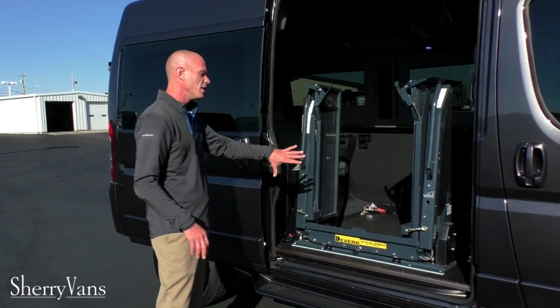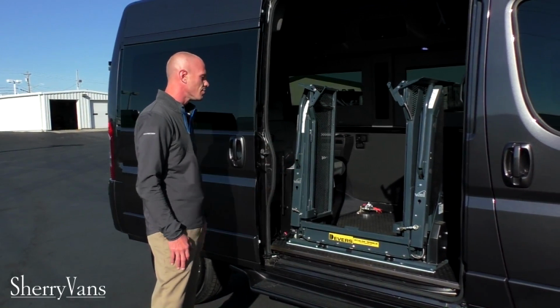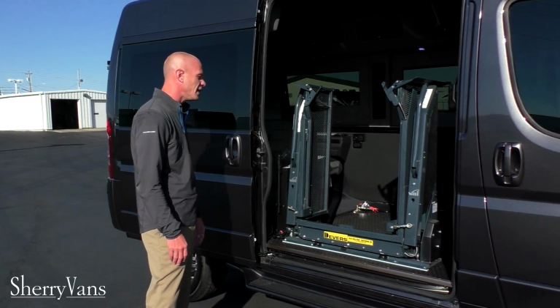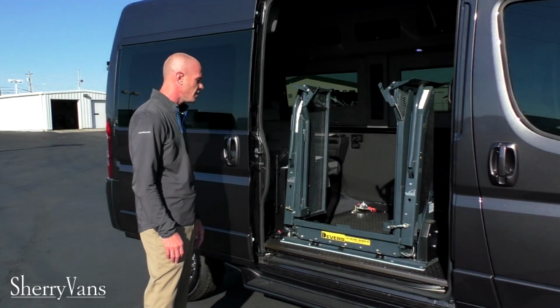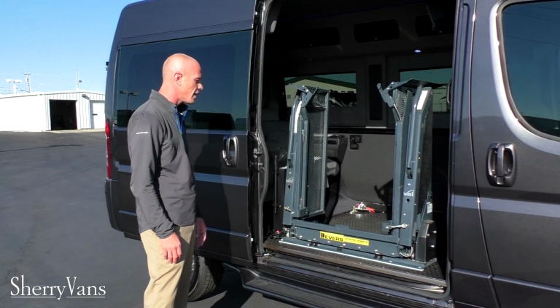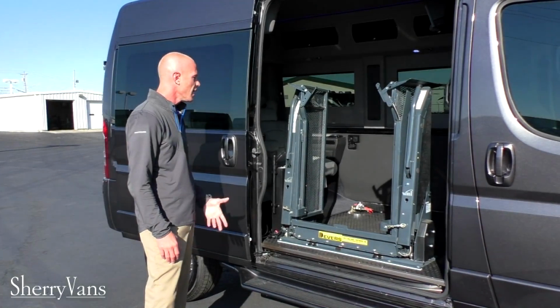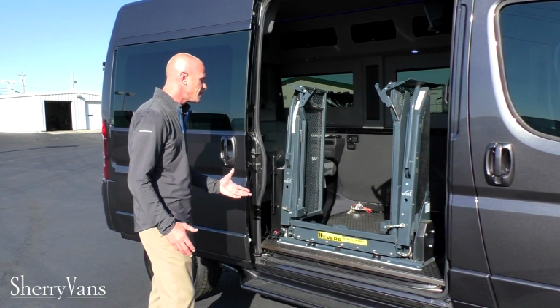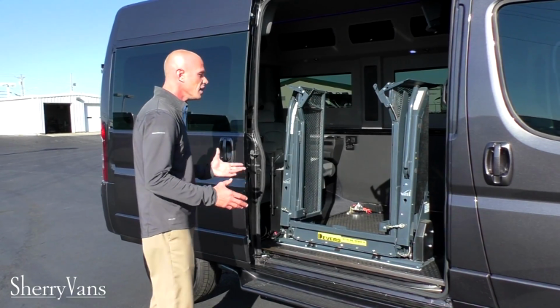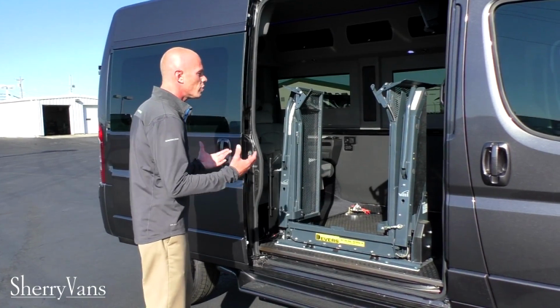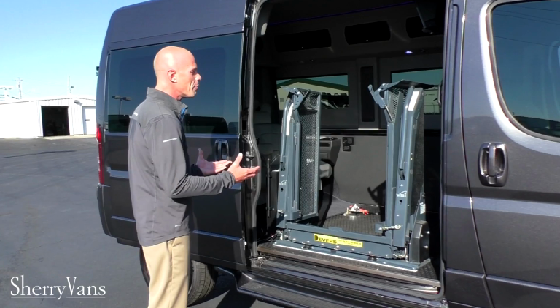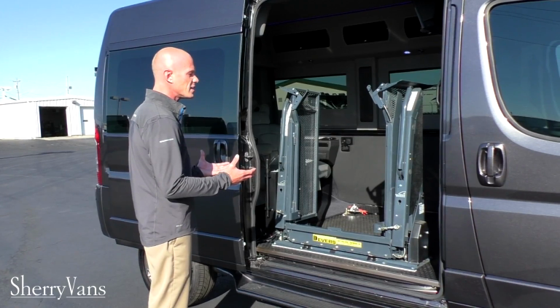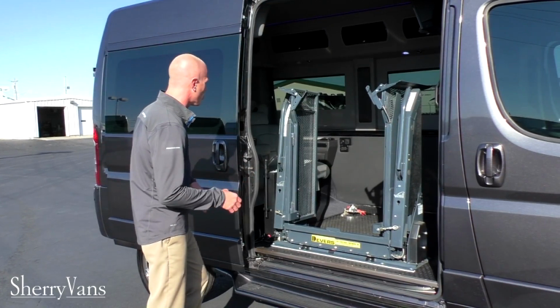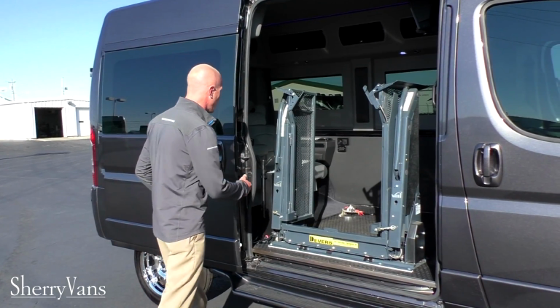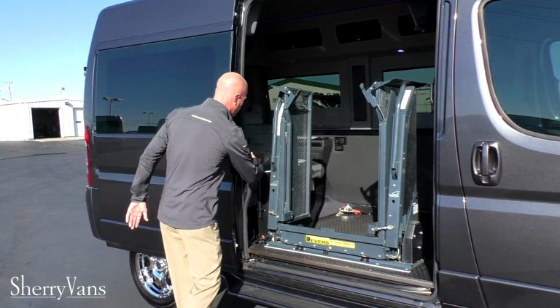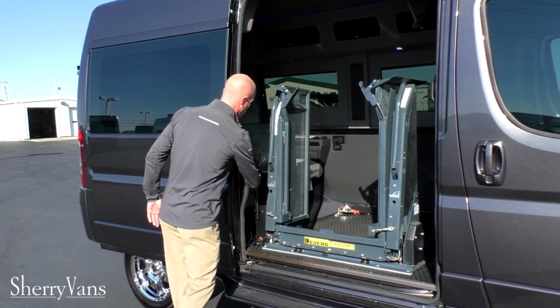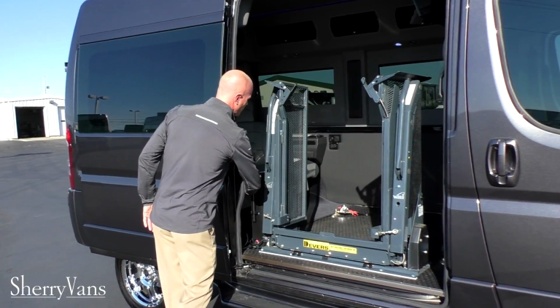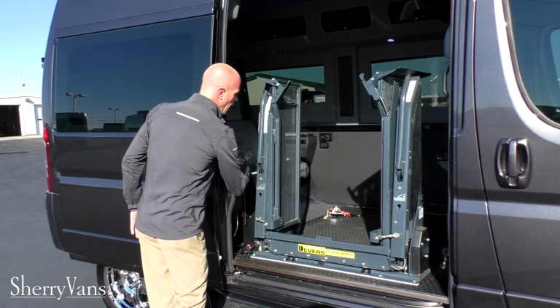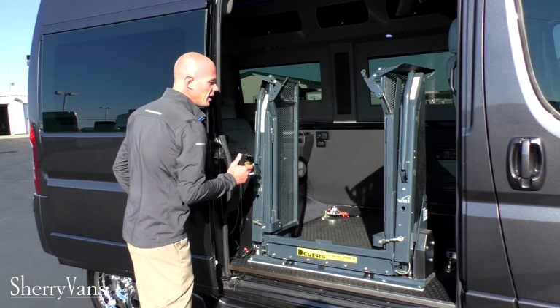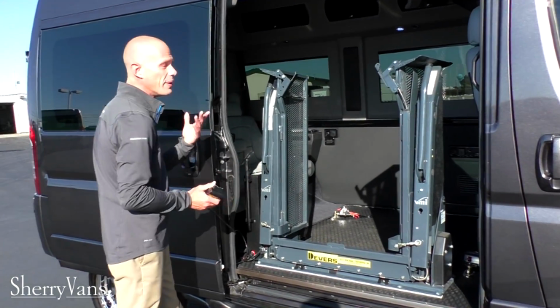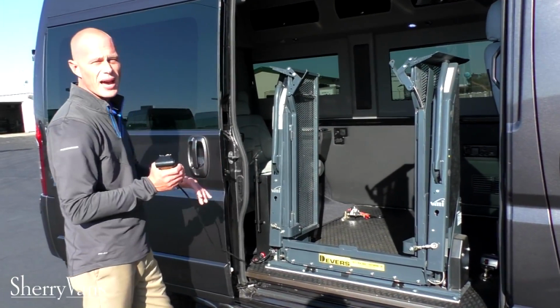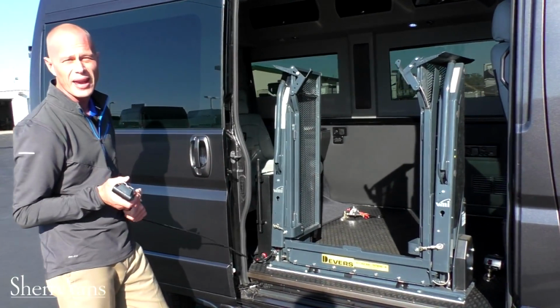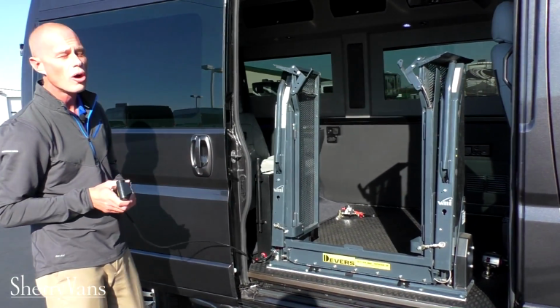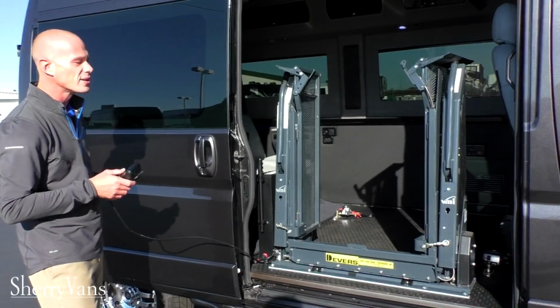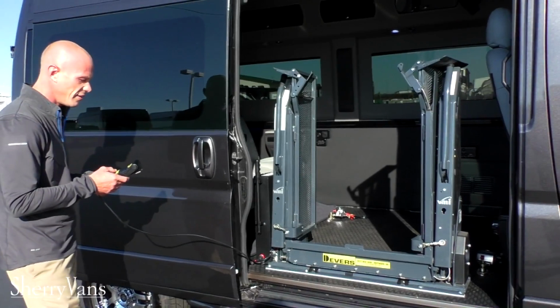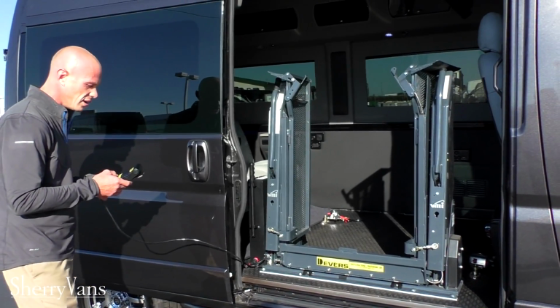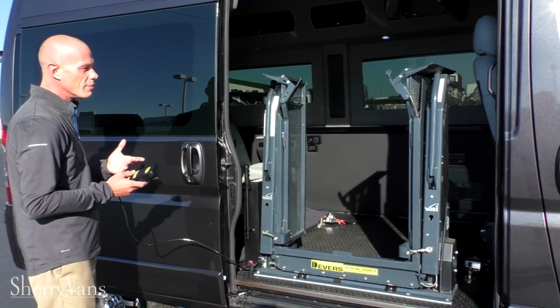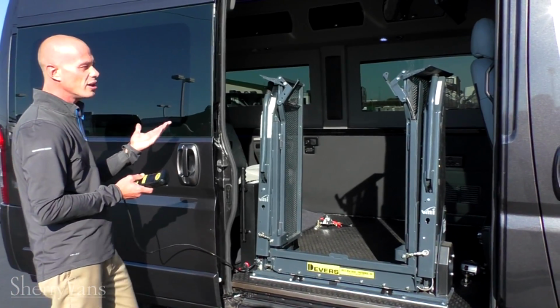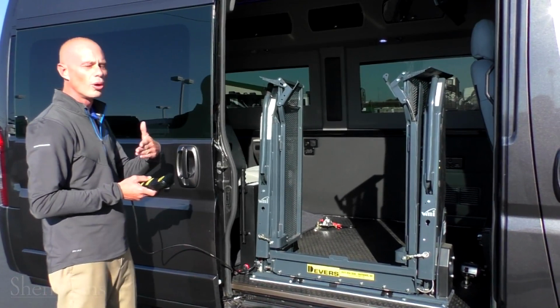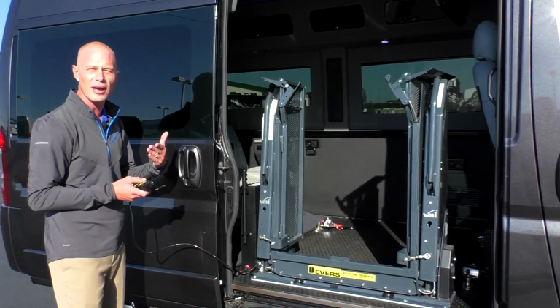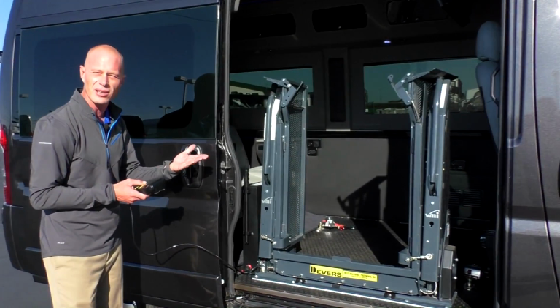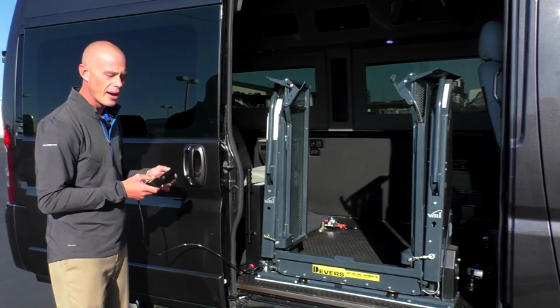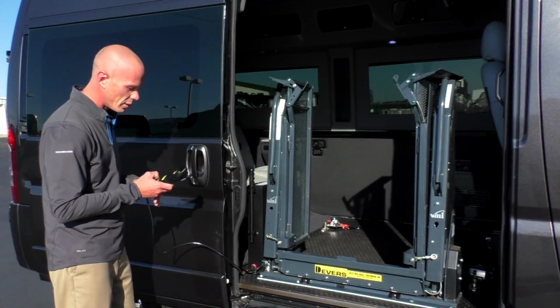It's just a really nice lift setup. You can operate this lift with the handheld controls either from inside the van or outside the van. So I'm just going to deploy the lift and let you see how it works.